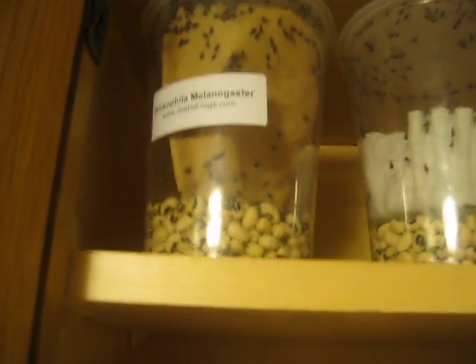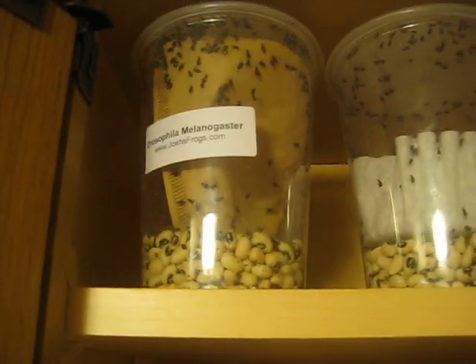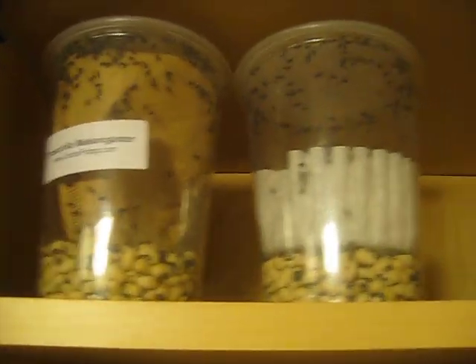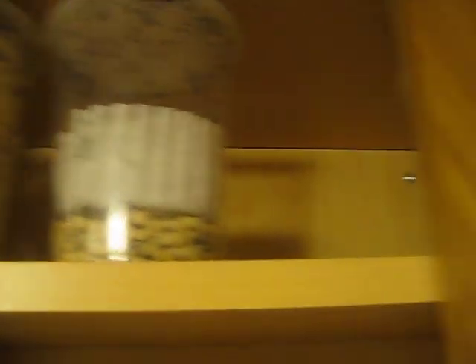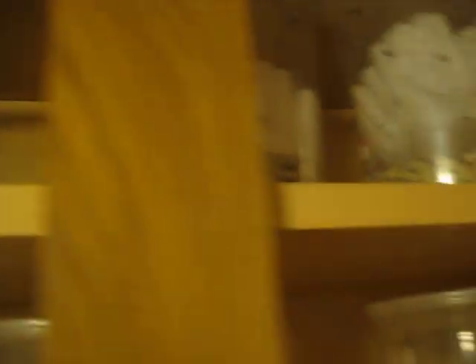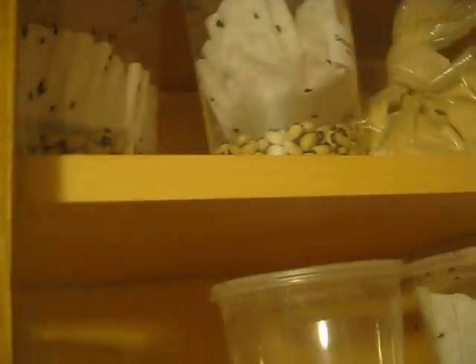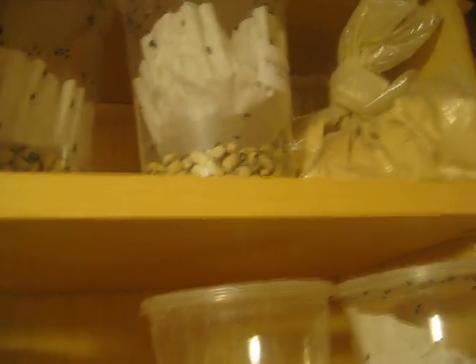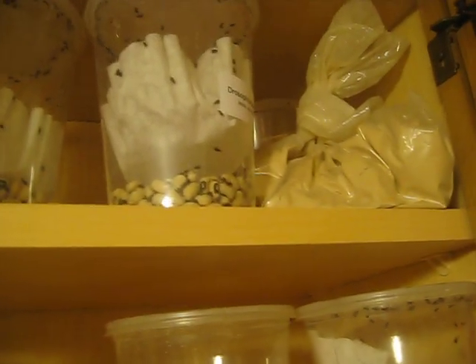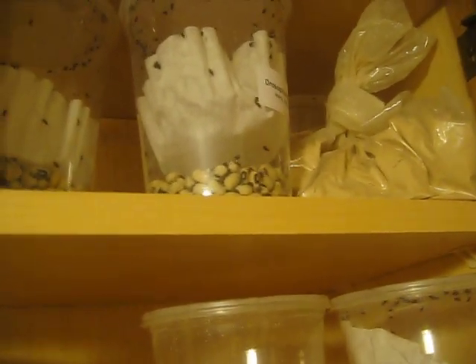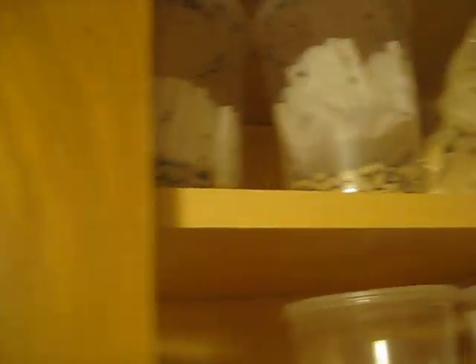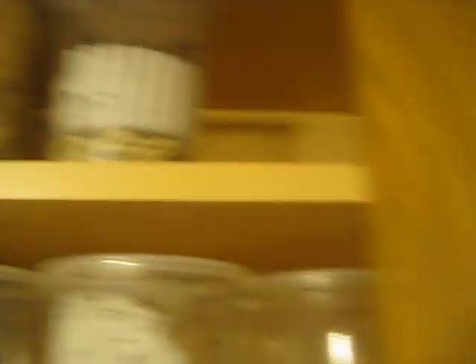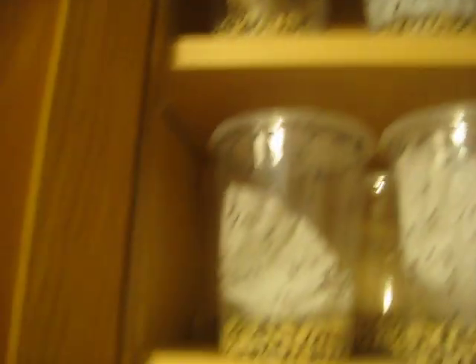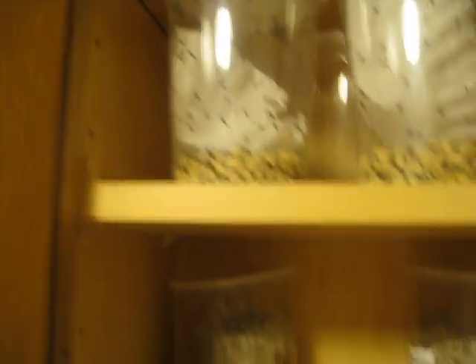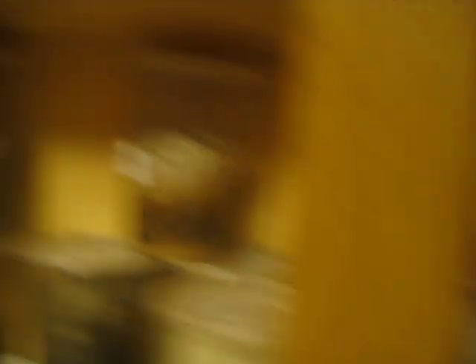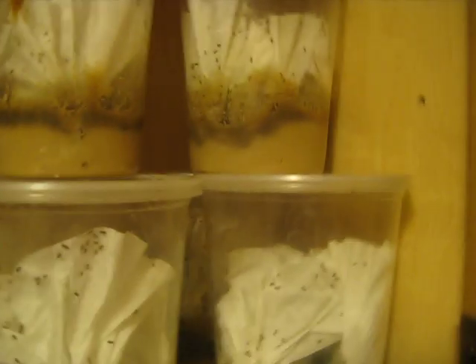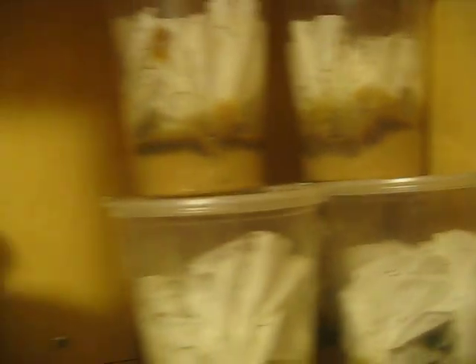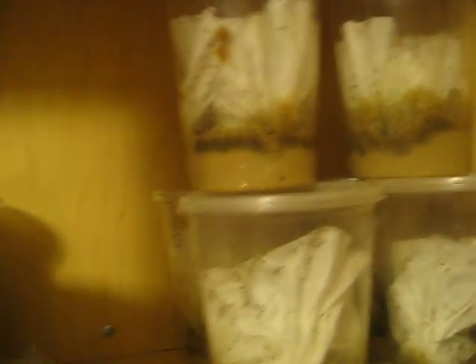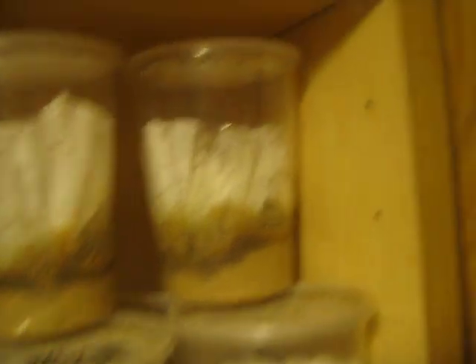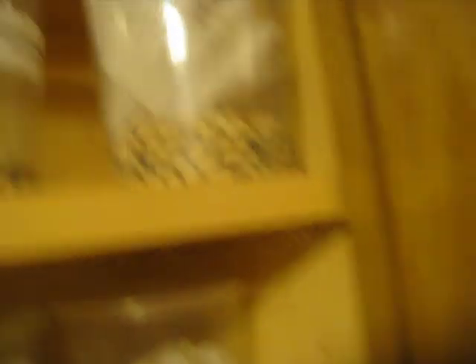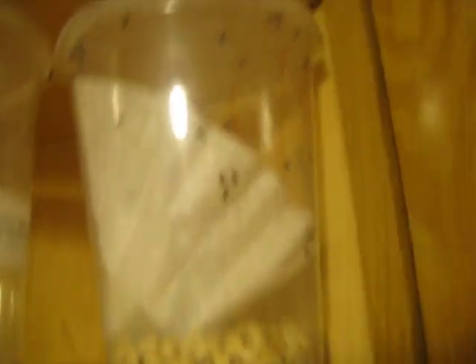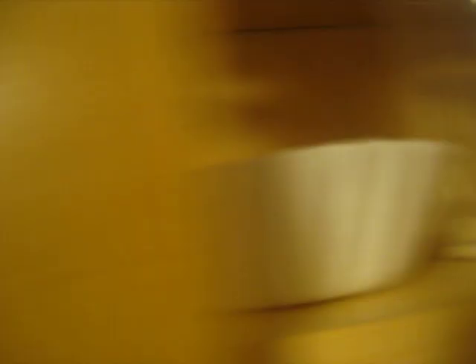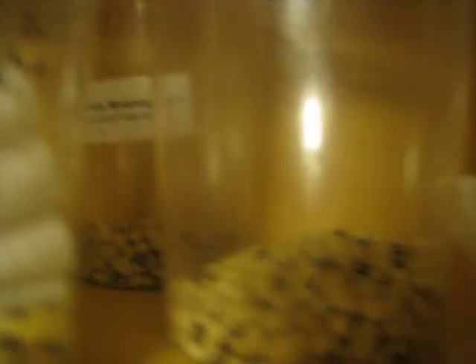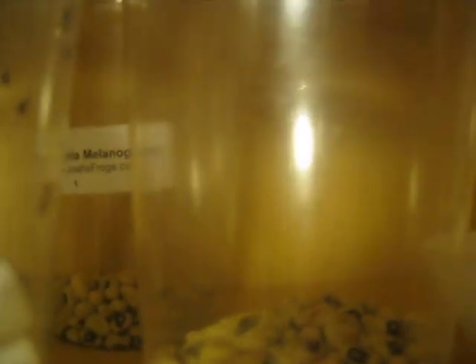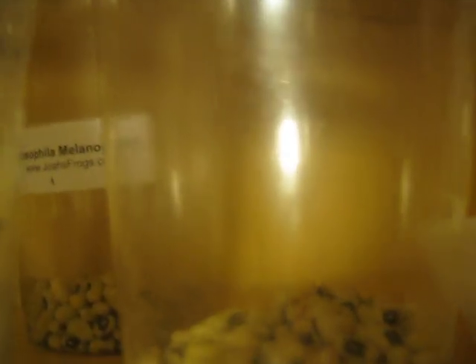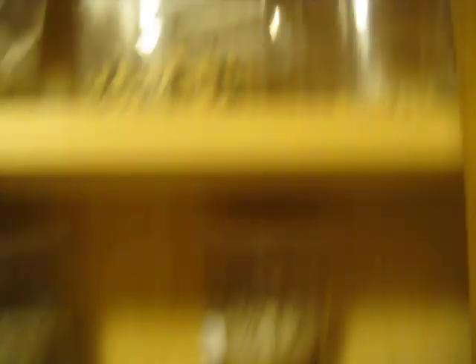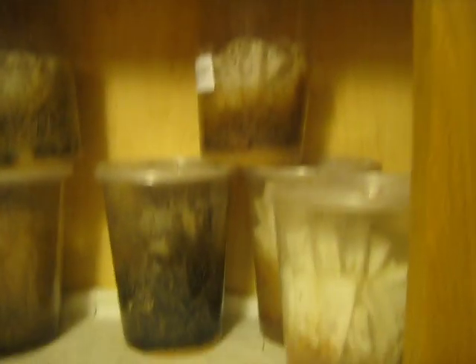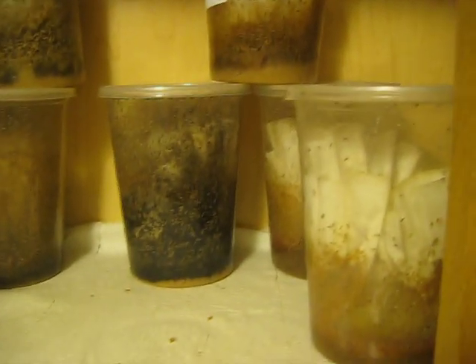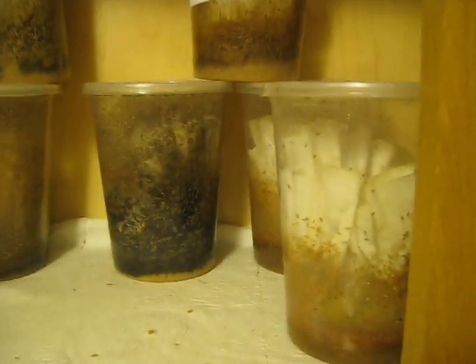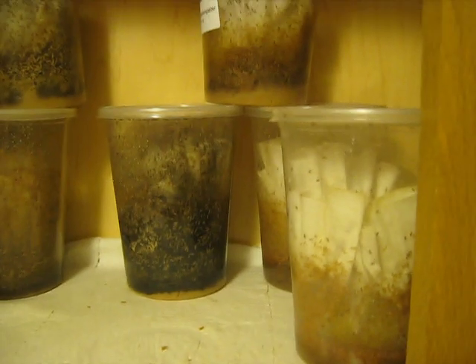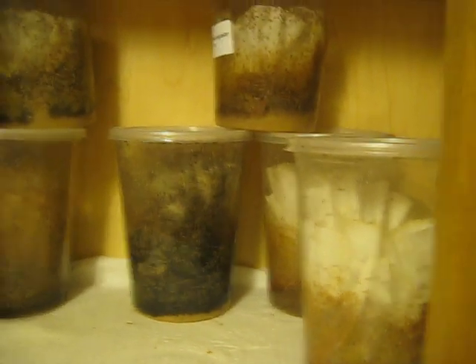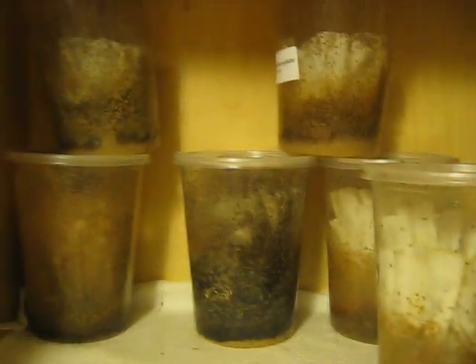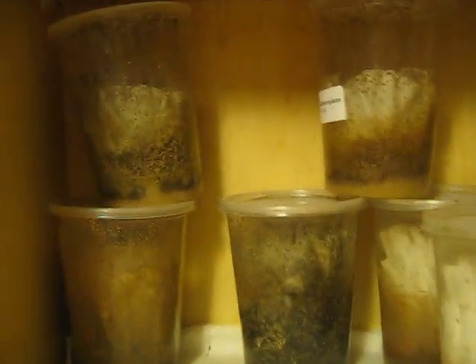I usually try to only feed them maybe once or twice a week, but I have a whole bunch of them and it's going to take a while for these cultures. Here's some more, and here's some that were just started. So that's what the frogs eat.